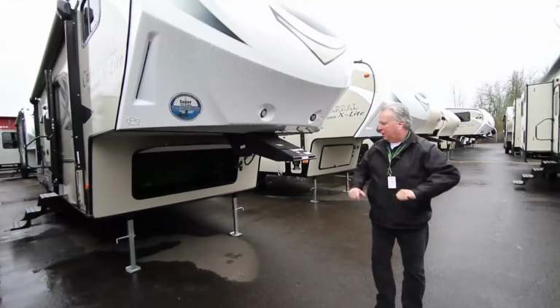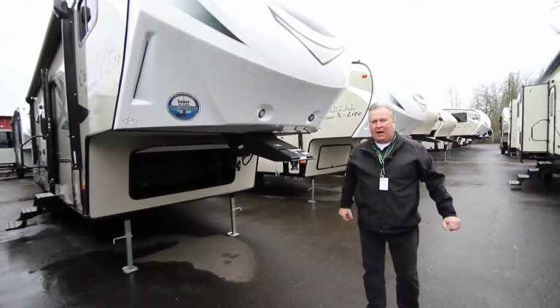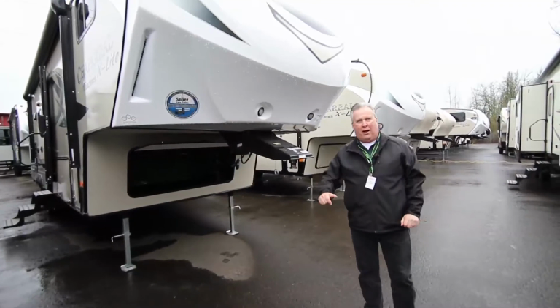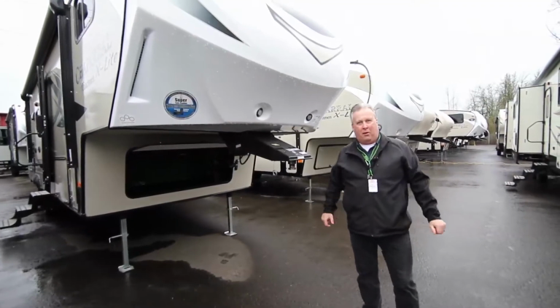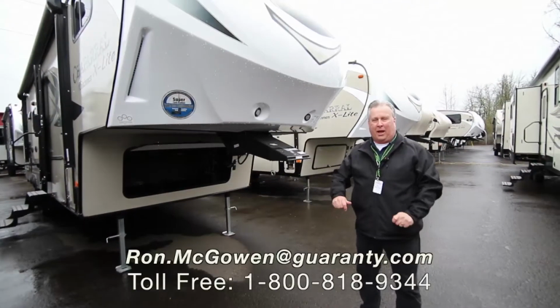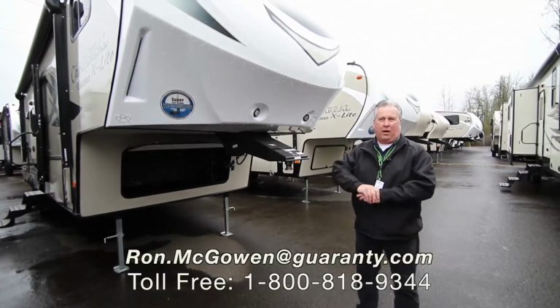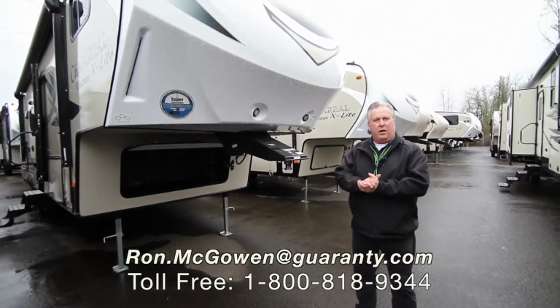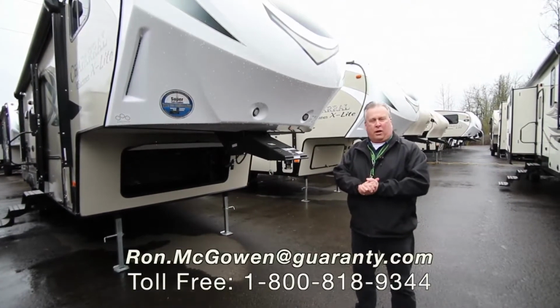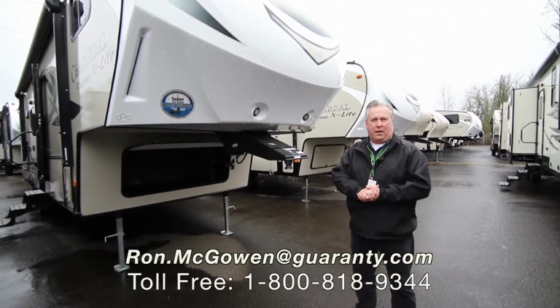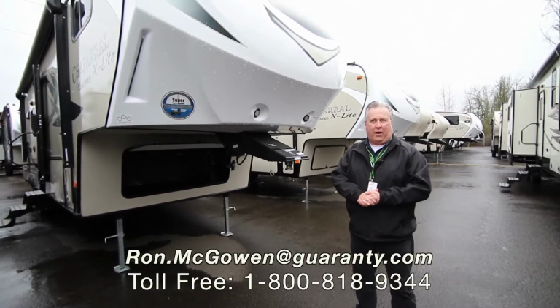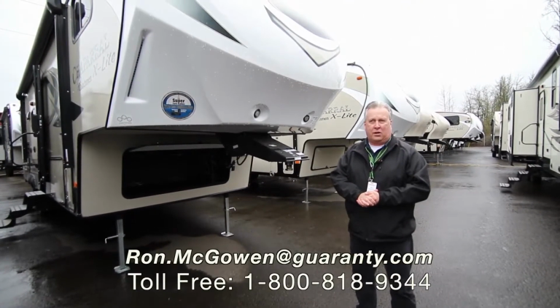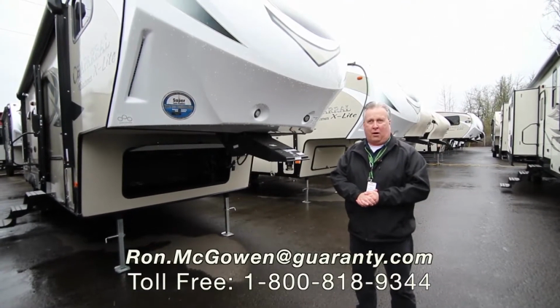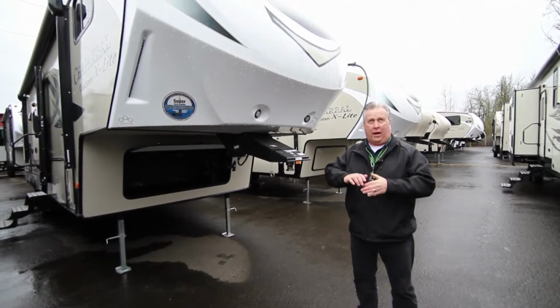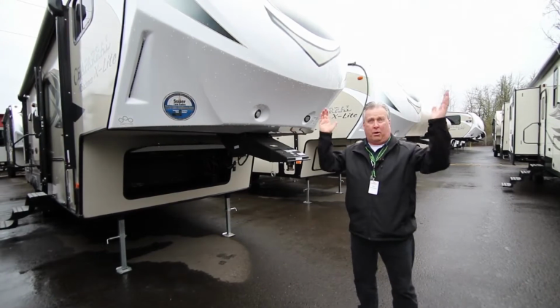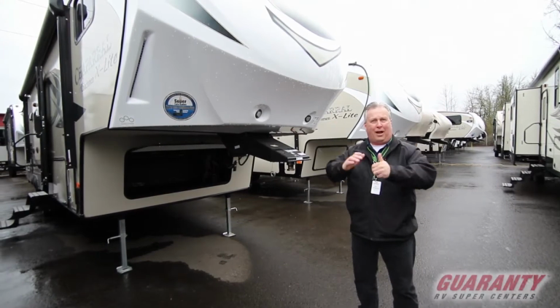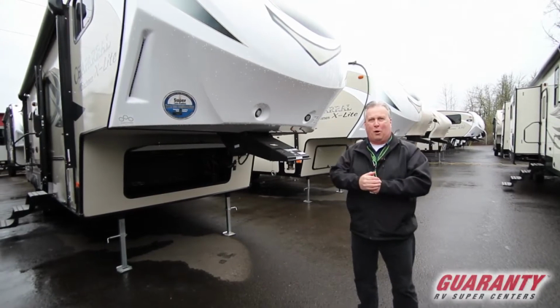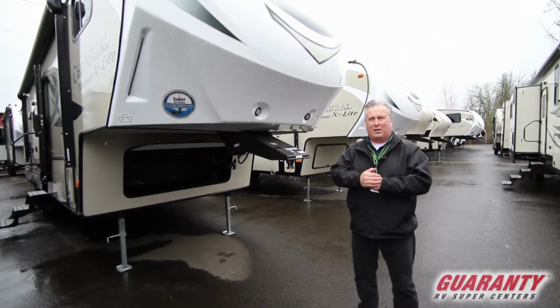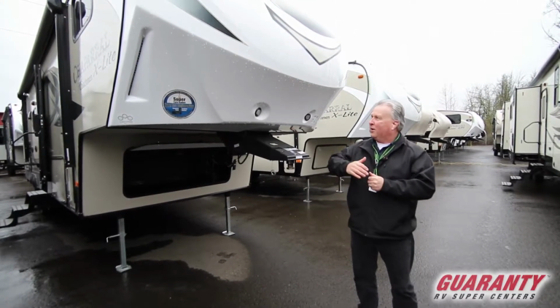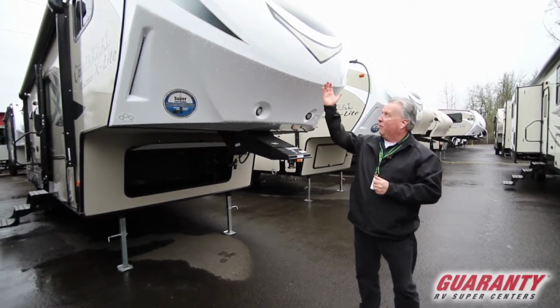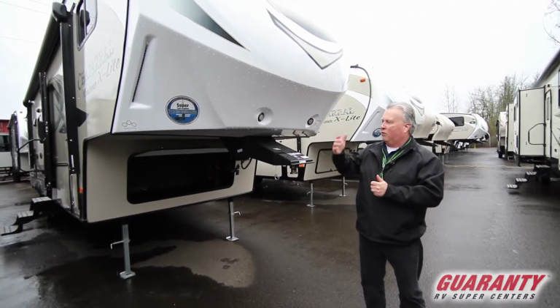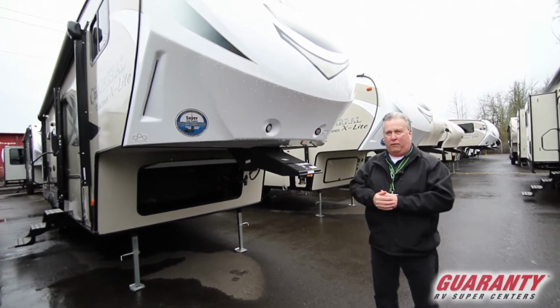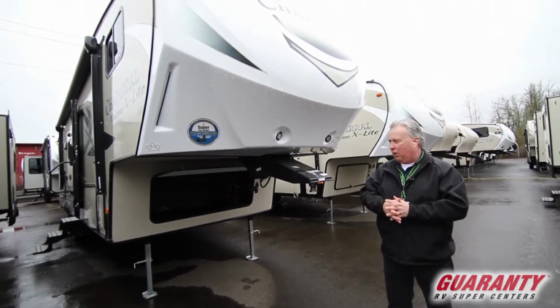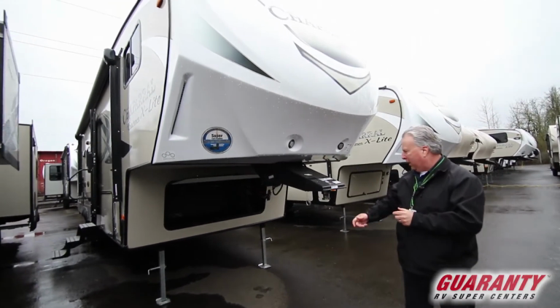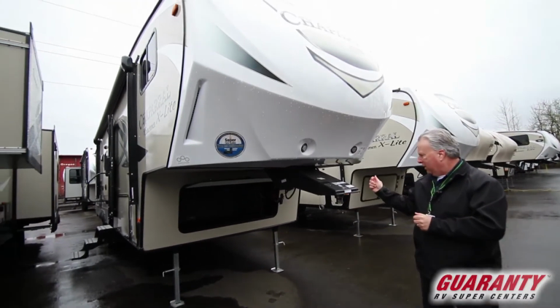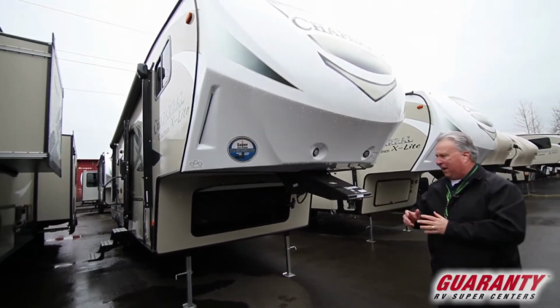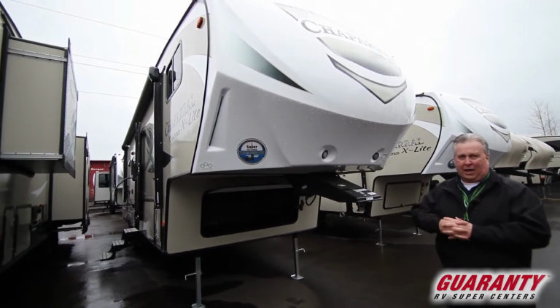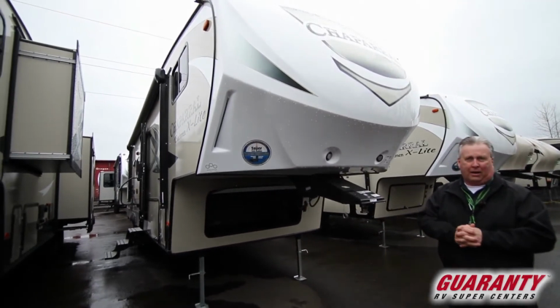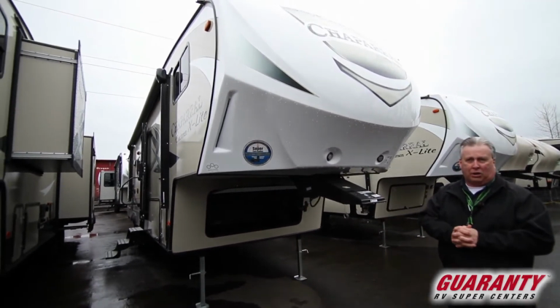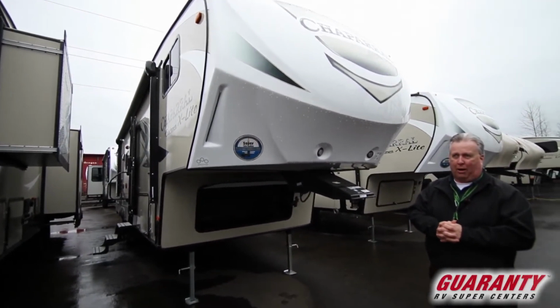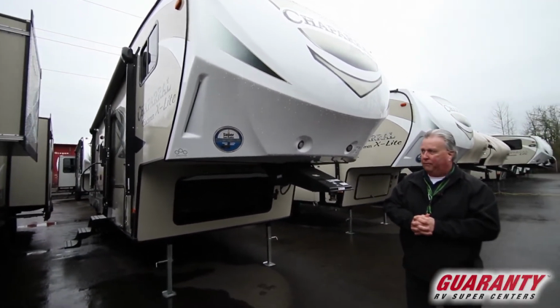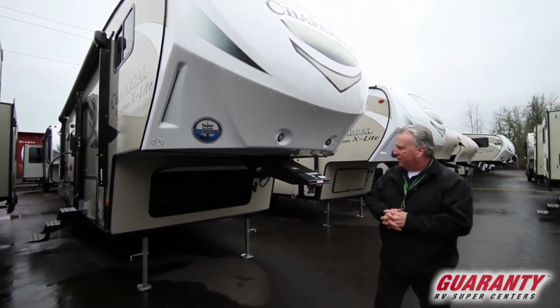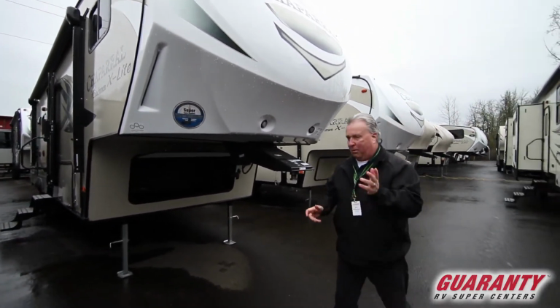Good morning everybody. Rob McGowan here, Guaranty RV, Junction City, Oregon. Another beautiful day in the Northwest. Going to give you a little tour of the 31 BHS bunkhouse Chaparral. Follow me.